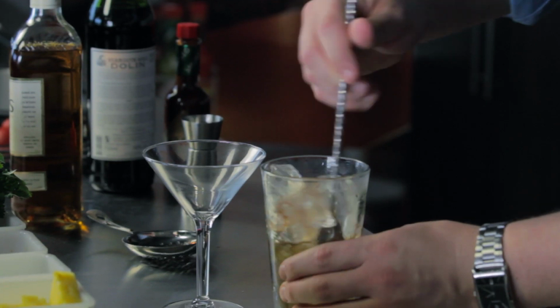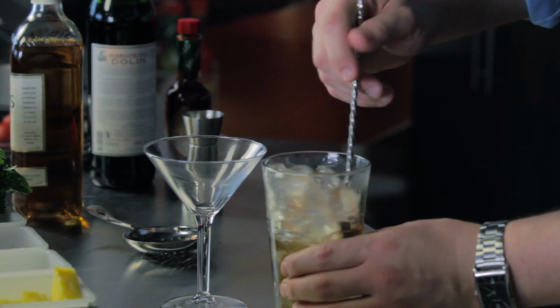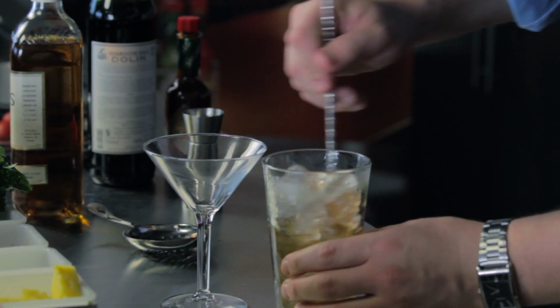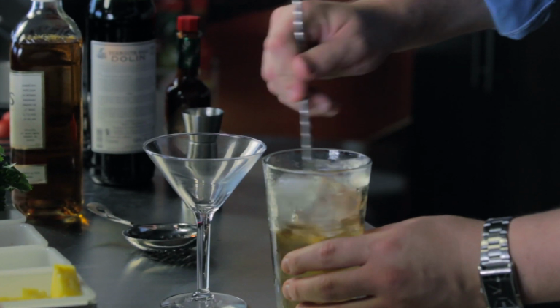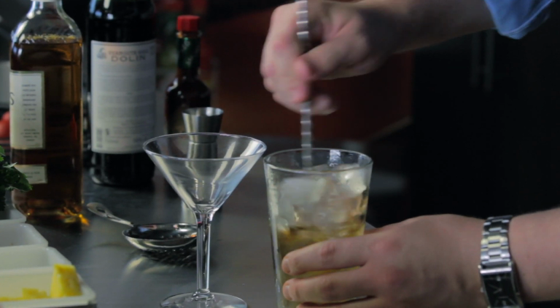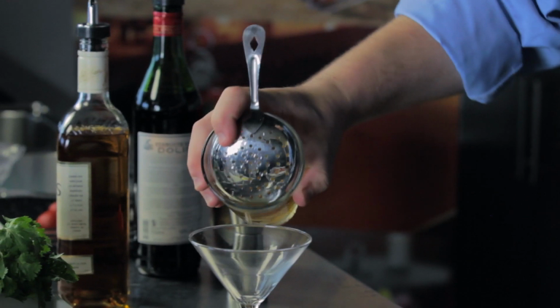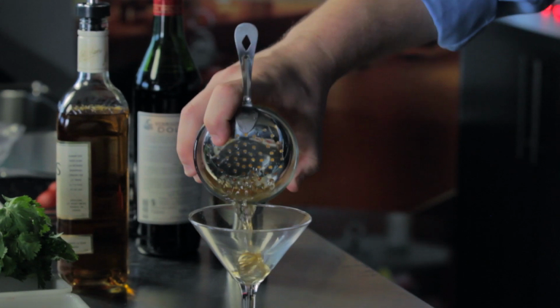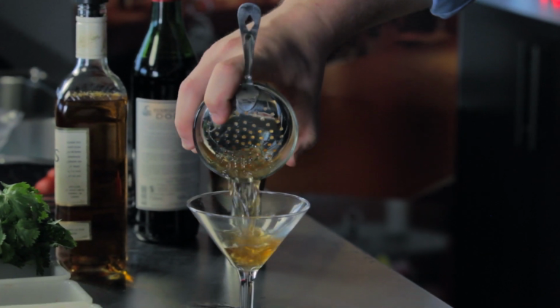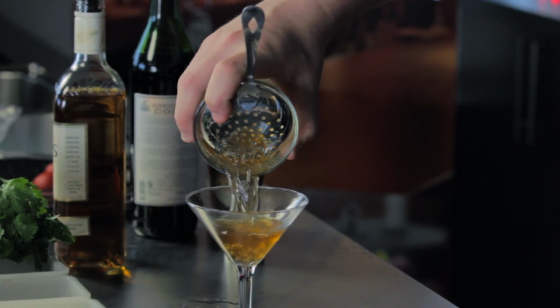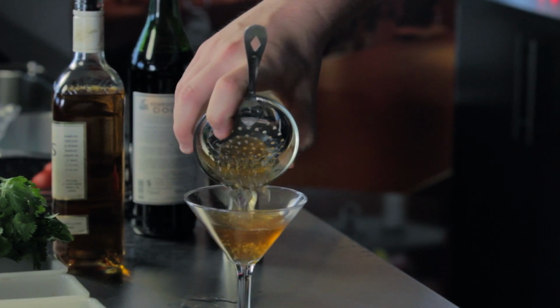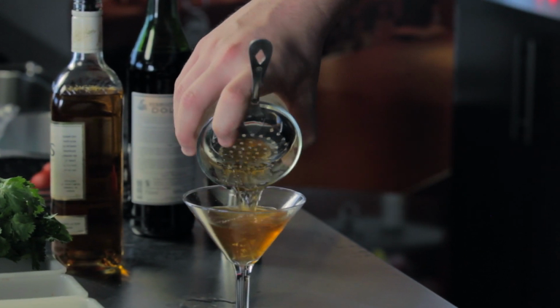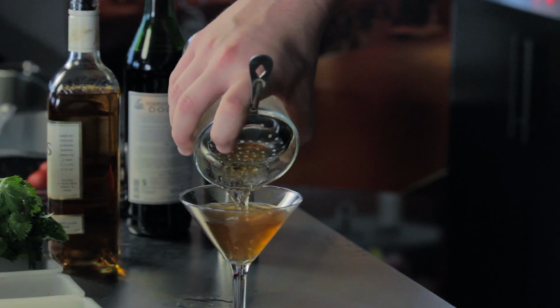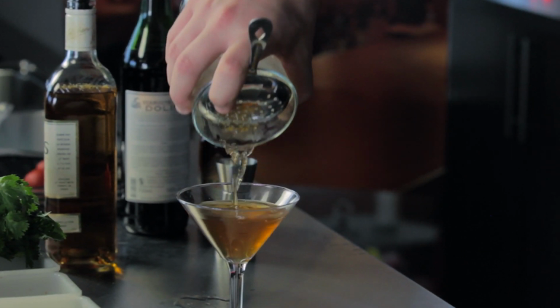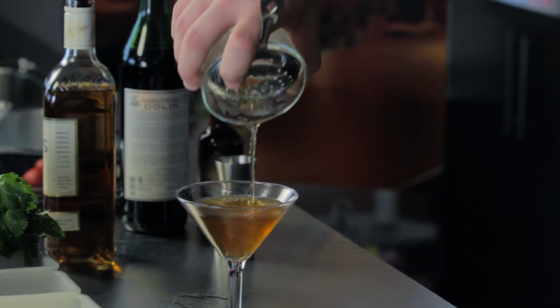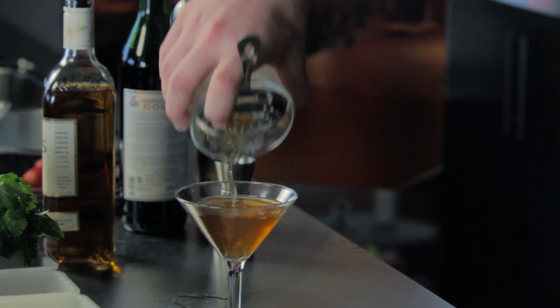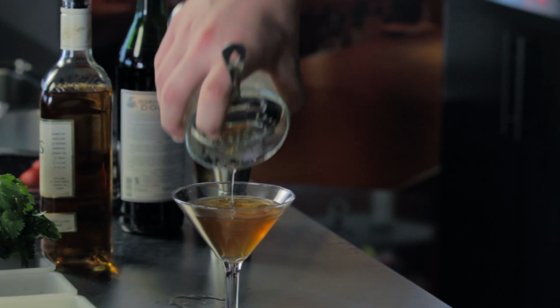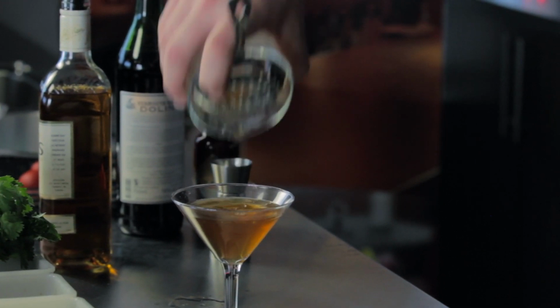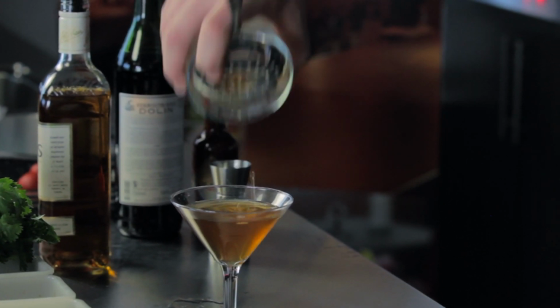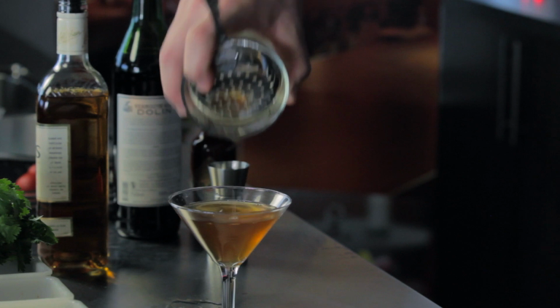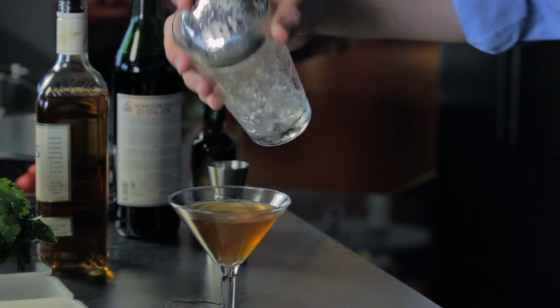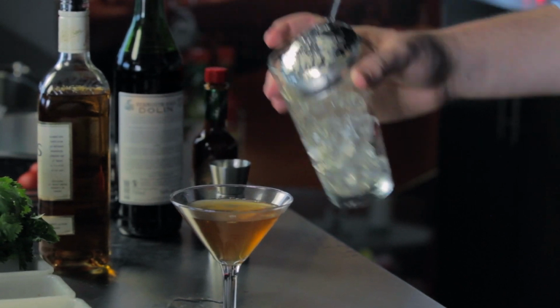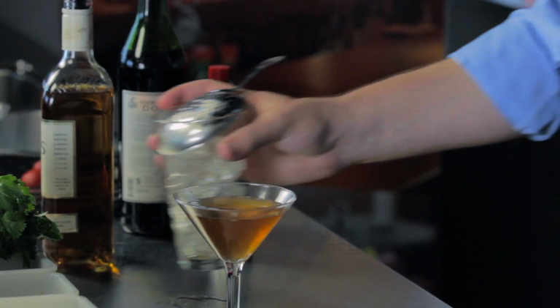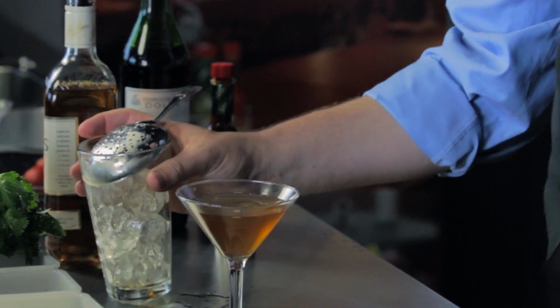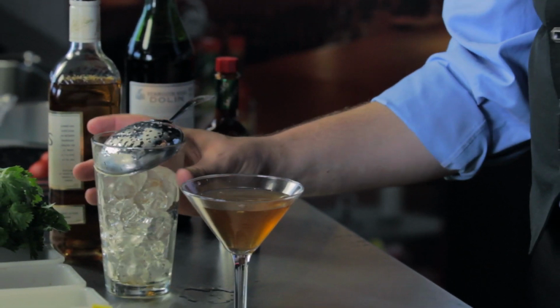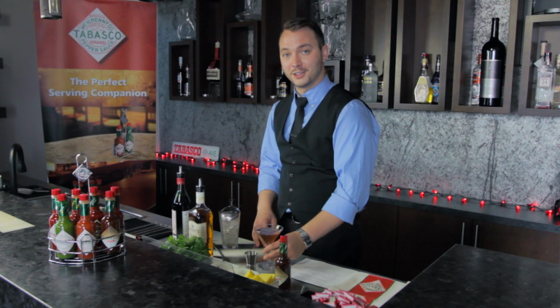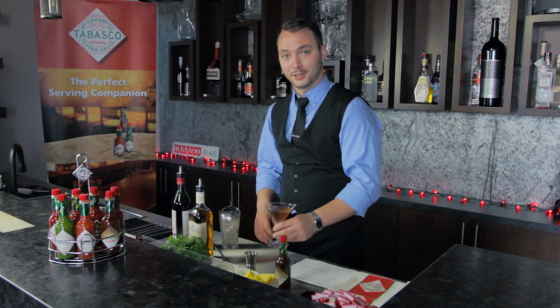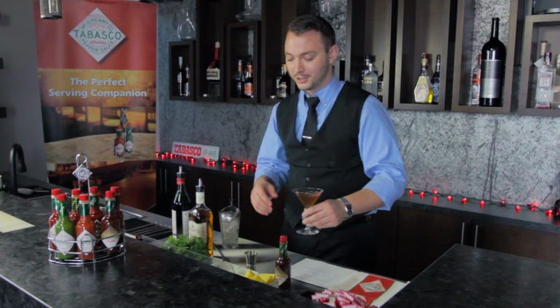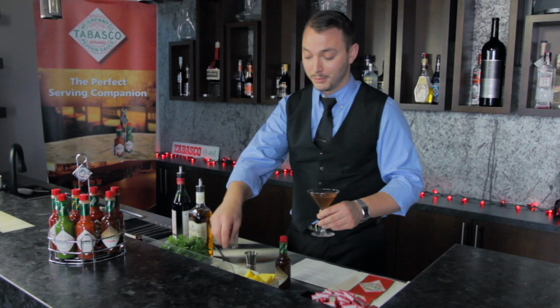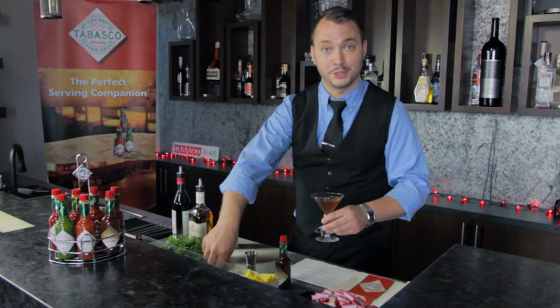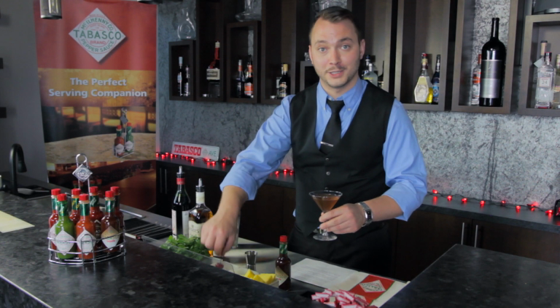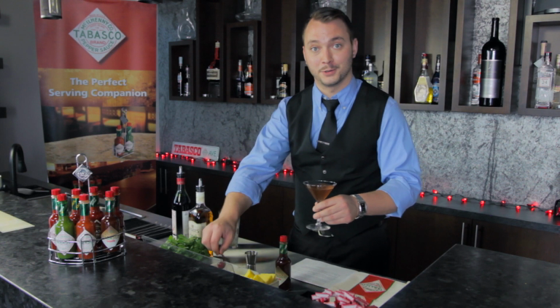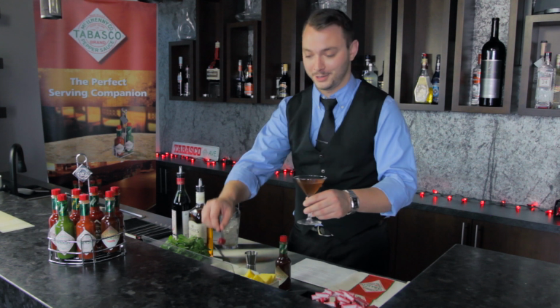We're going to stir, strain into a martini glass — that lovely color — and to finish it off with a garnish, a maraschino cherry that's been soaked in bitters.